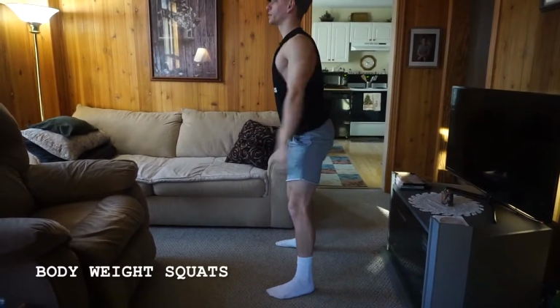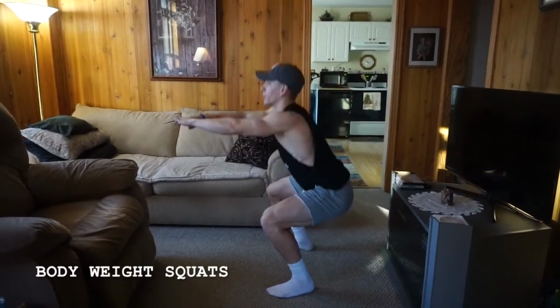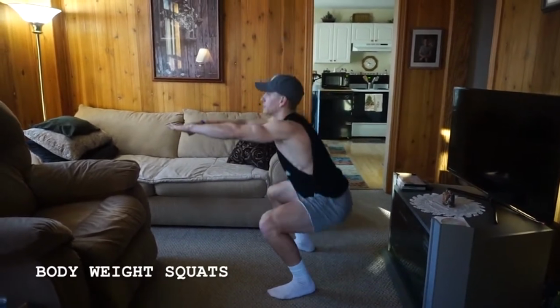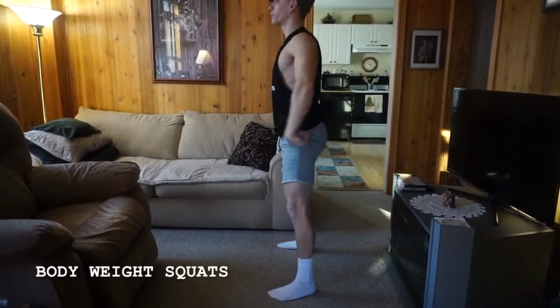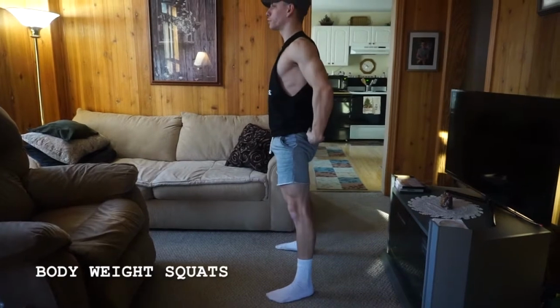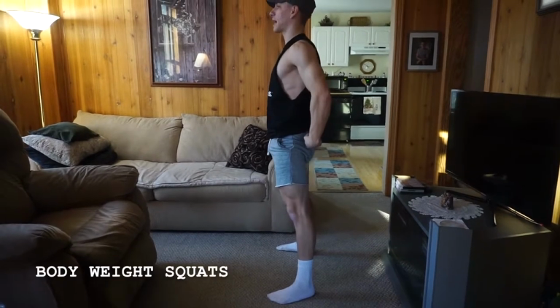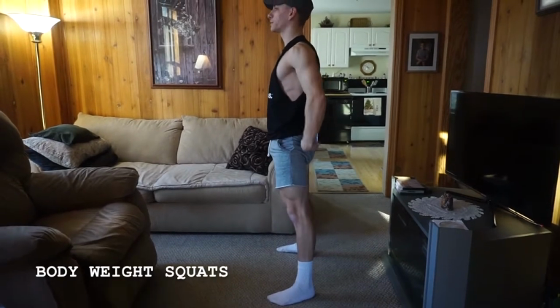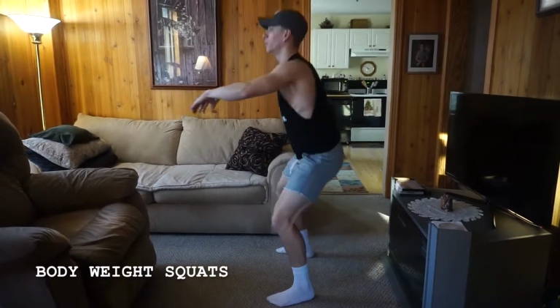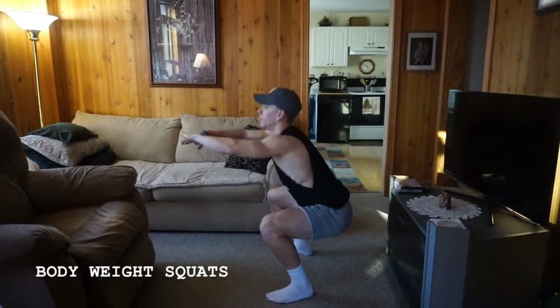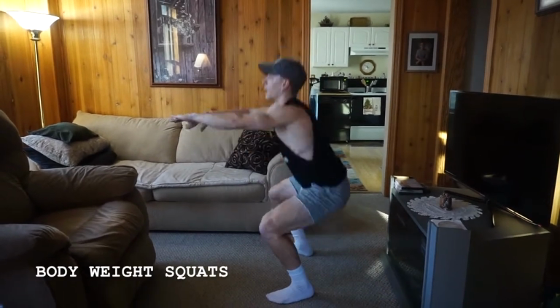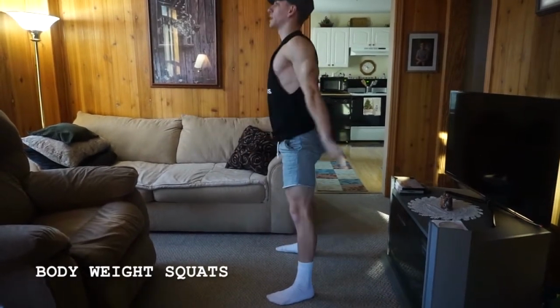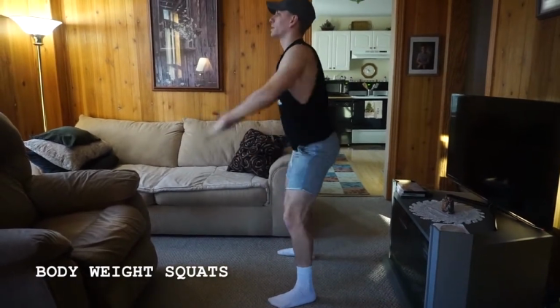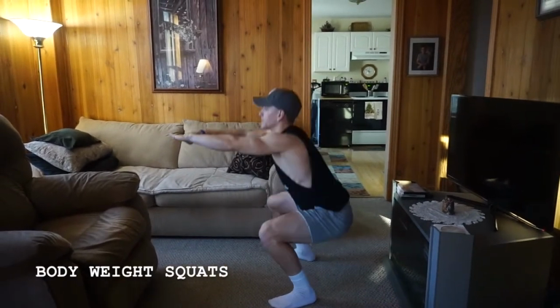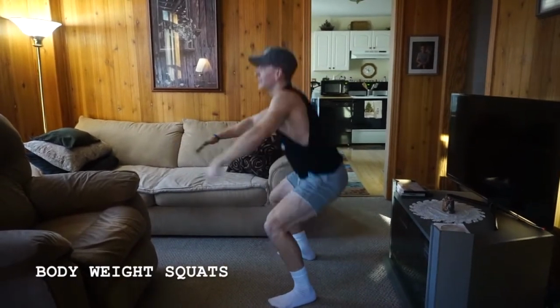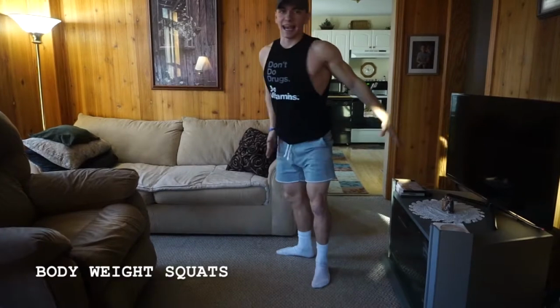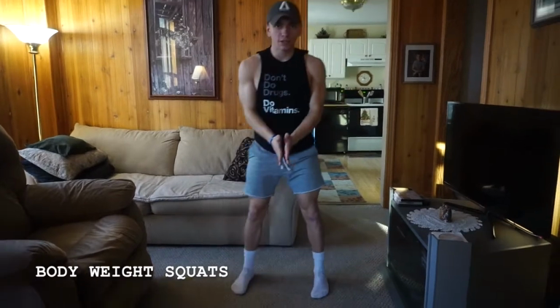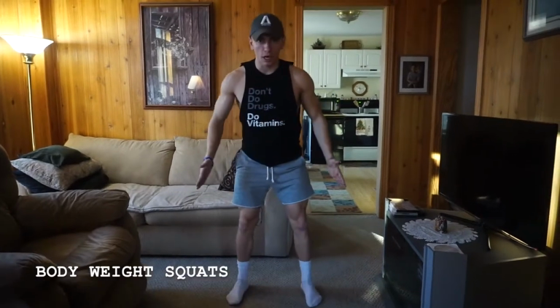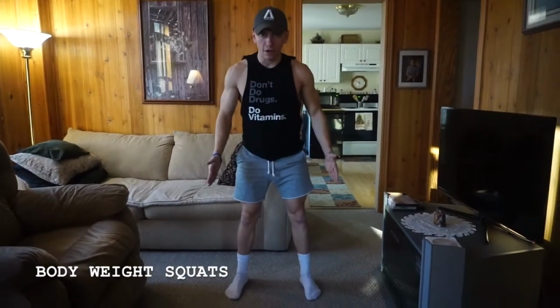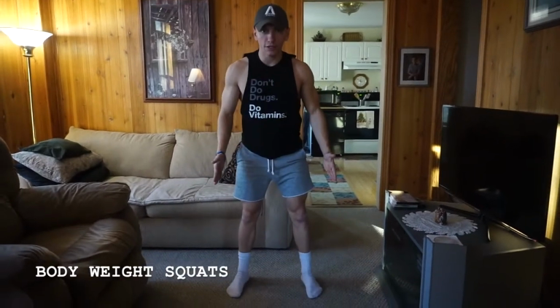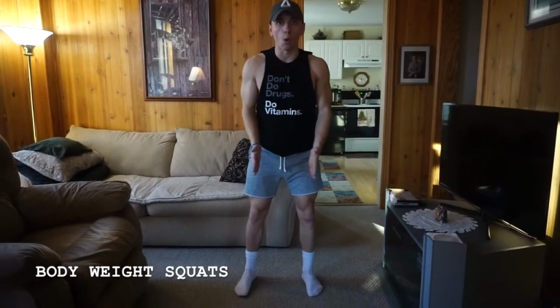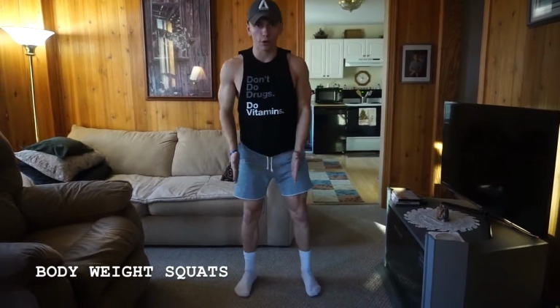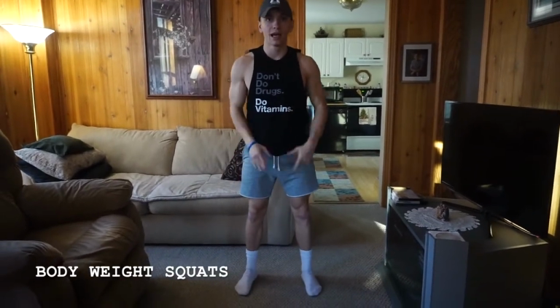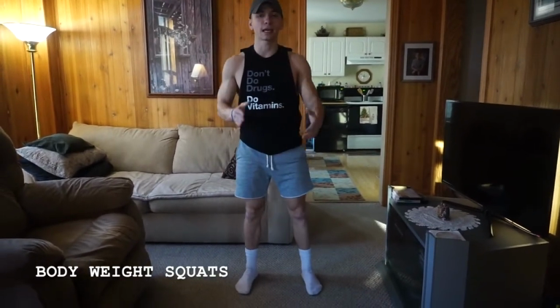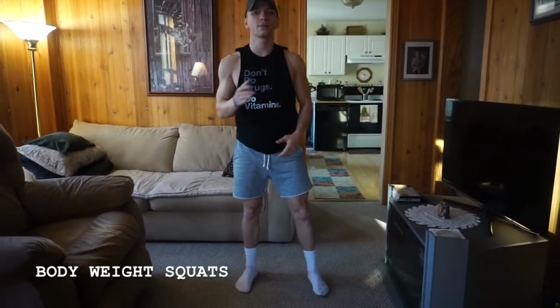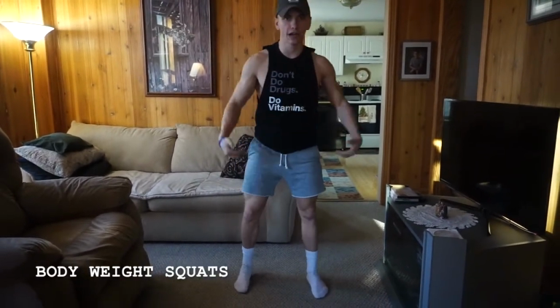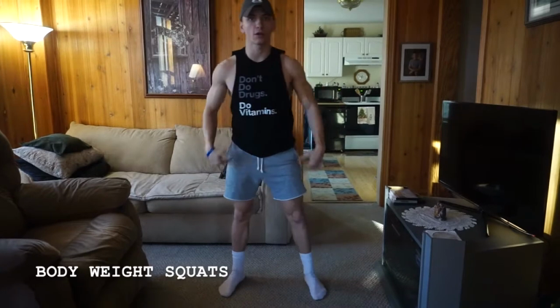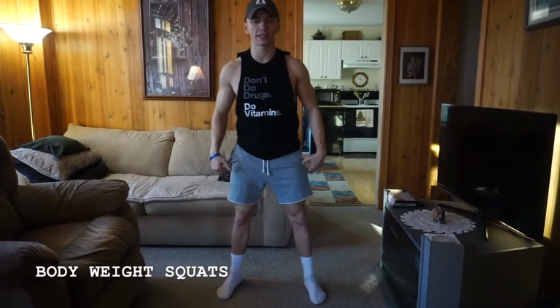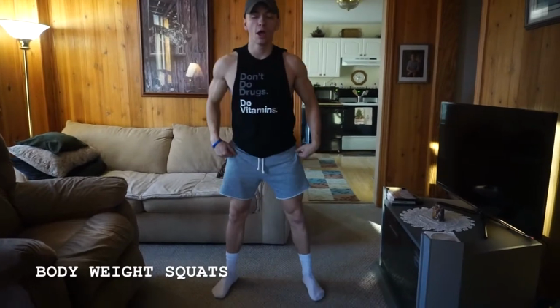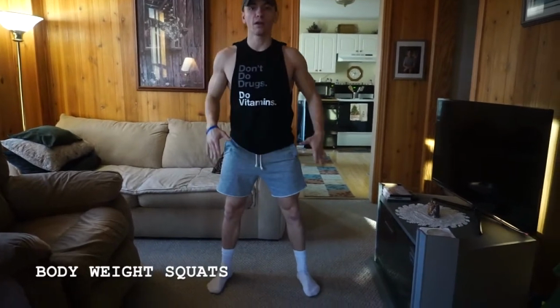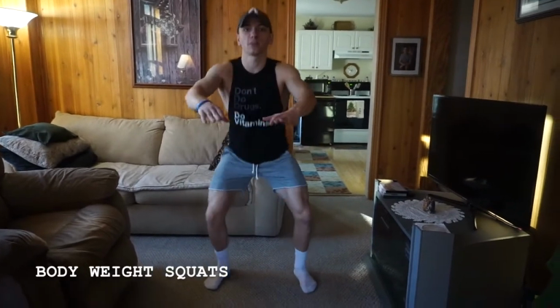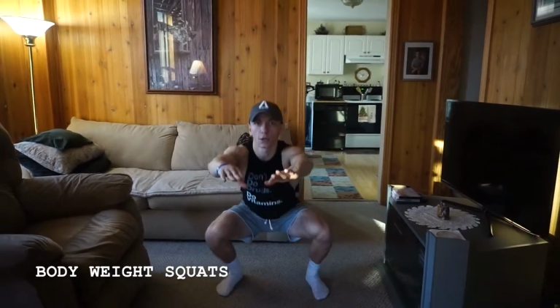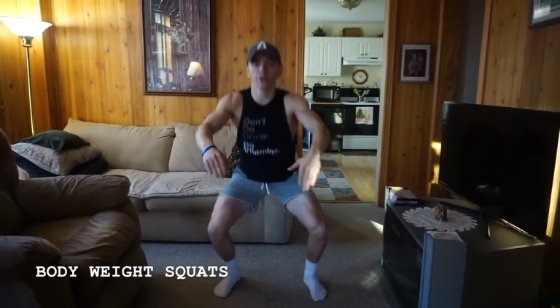Make sure that you're engaging through the glutes at the top, squeezing through, and then sitting back nice and easy. Stance-wise, you can come wider if you need to or narrower. A lot of times it's going to depend on your anatomy and how long your legs are, so find something that's comfortable for you.